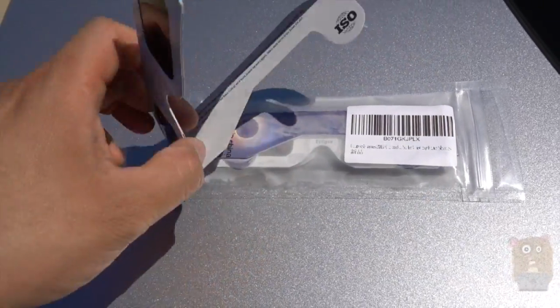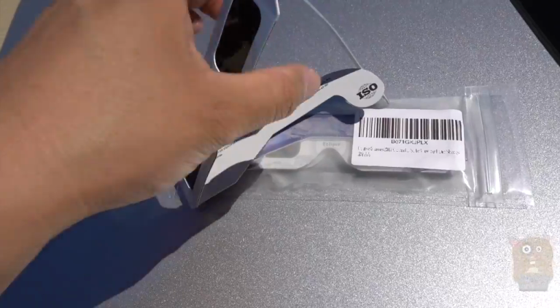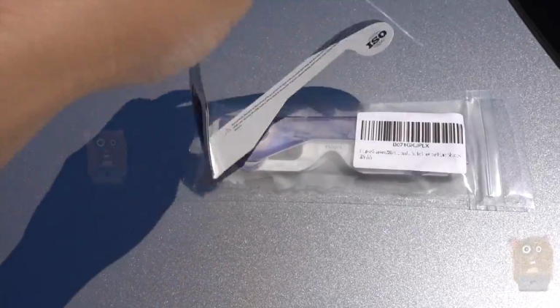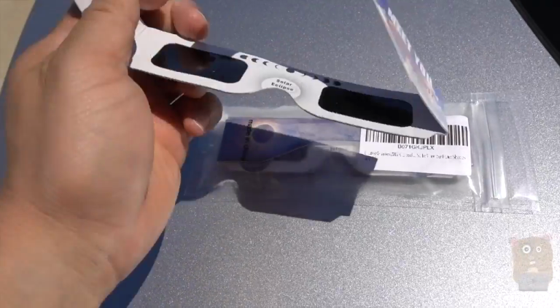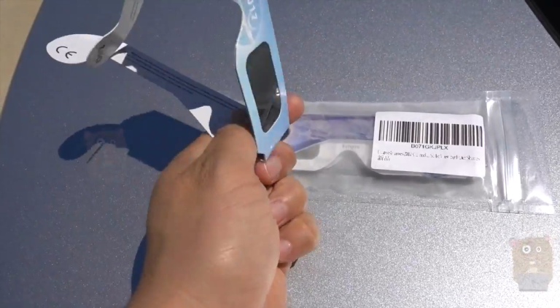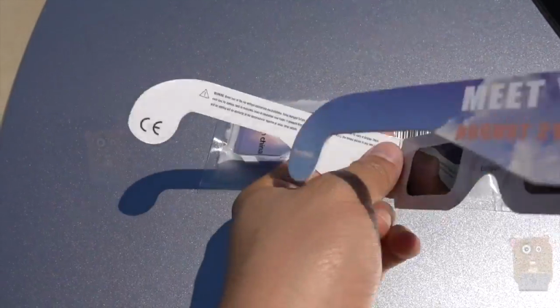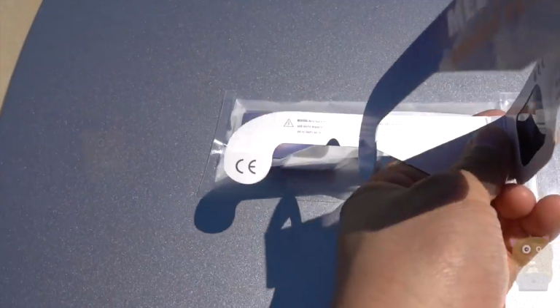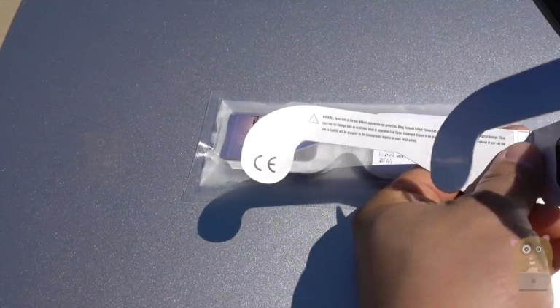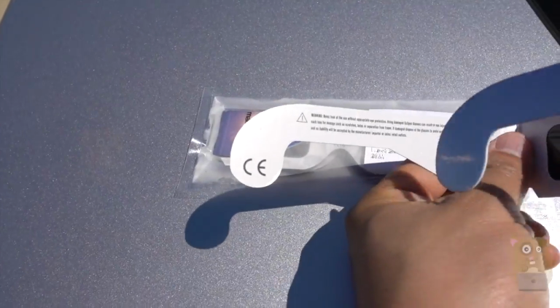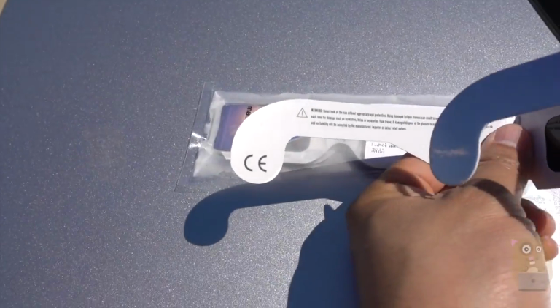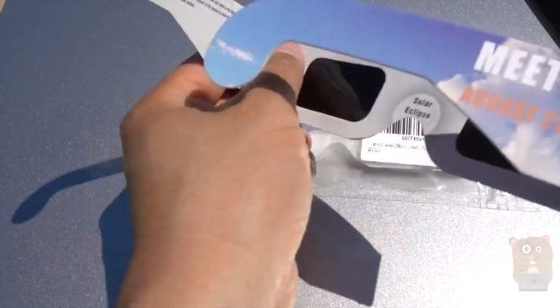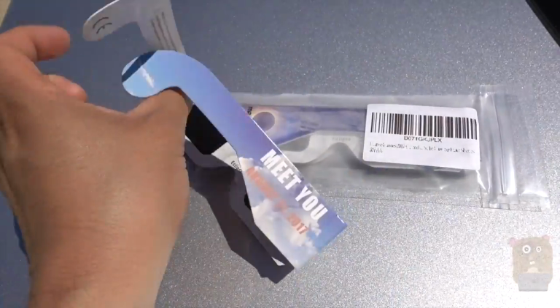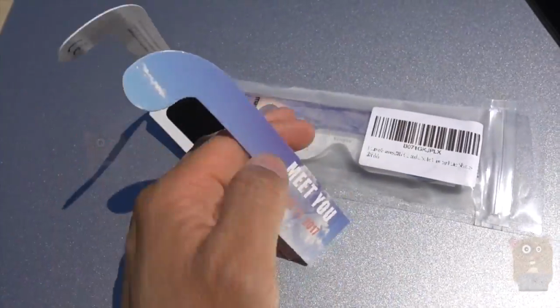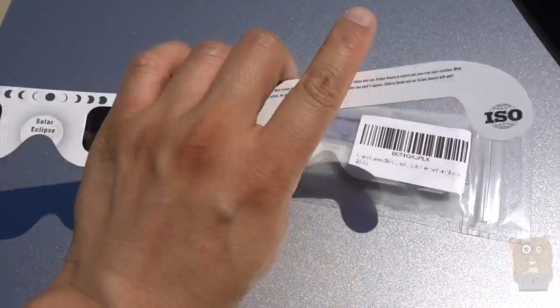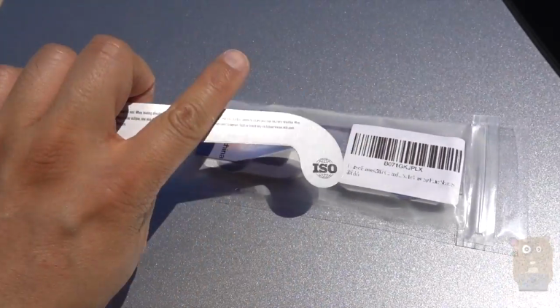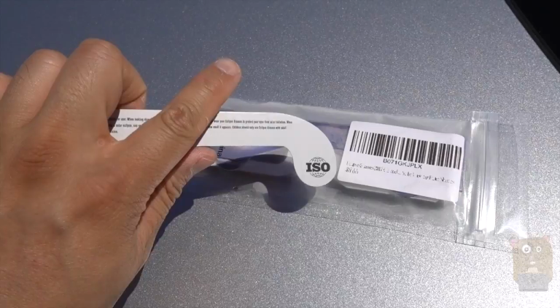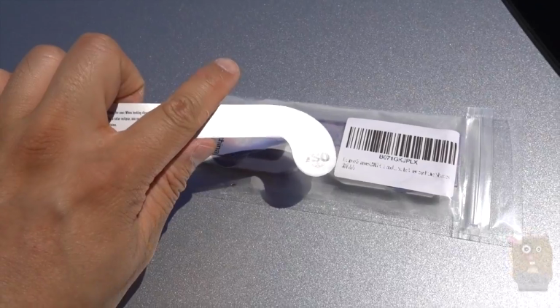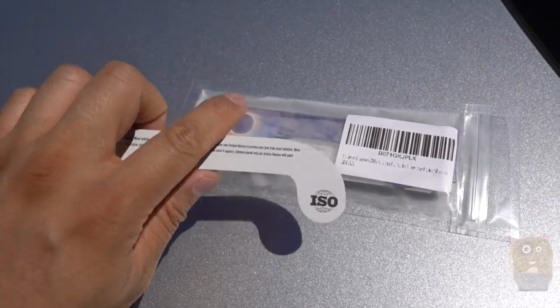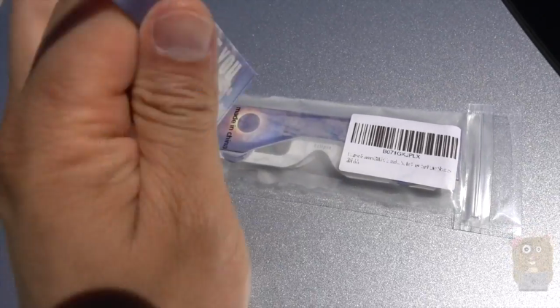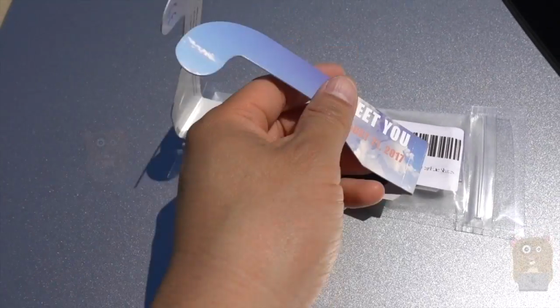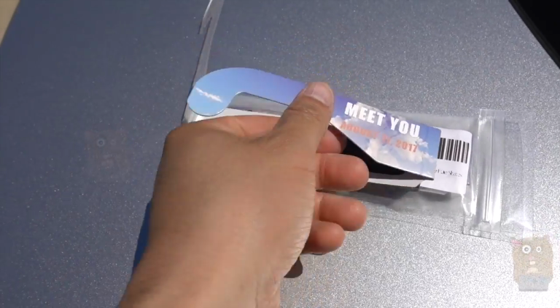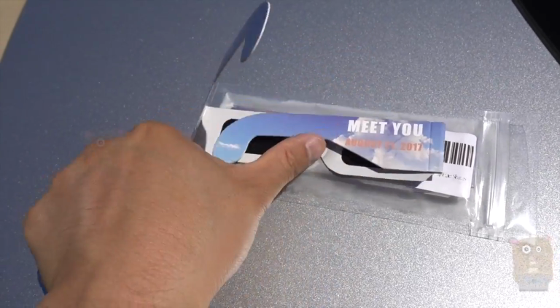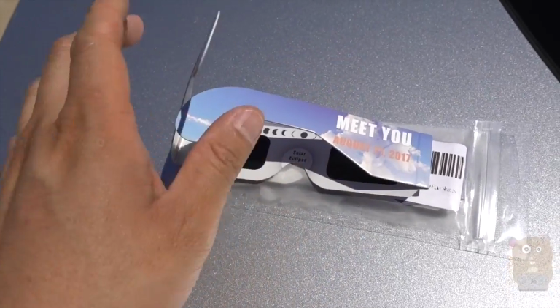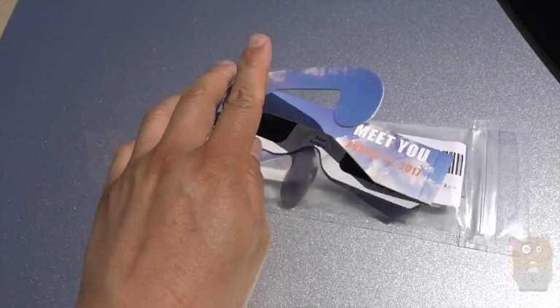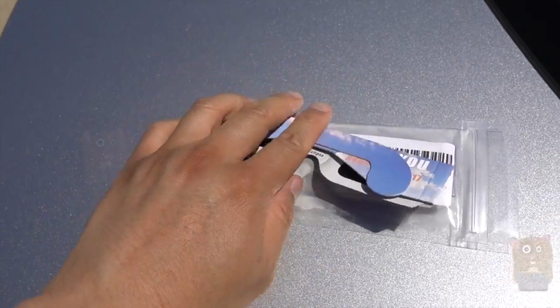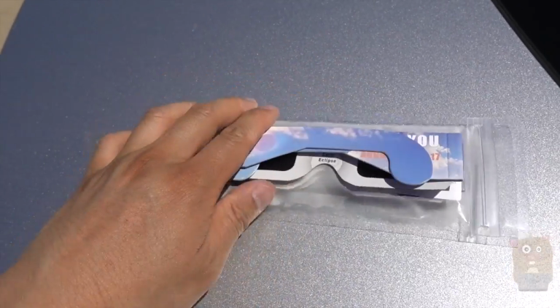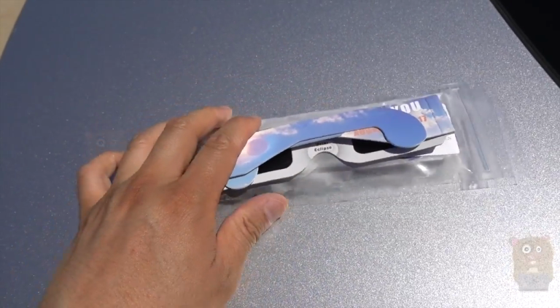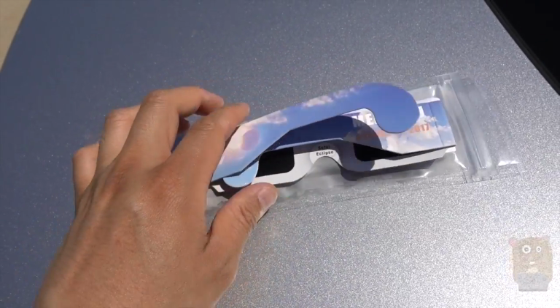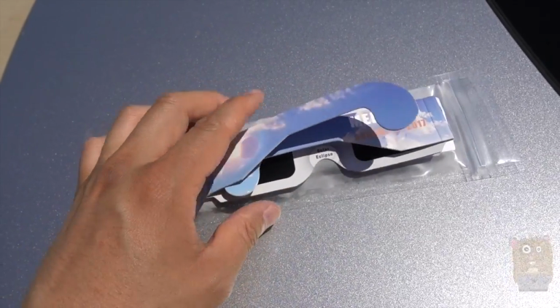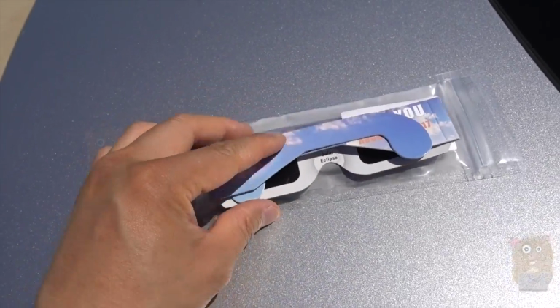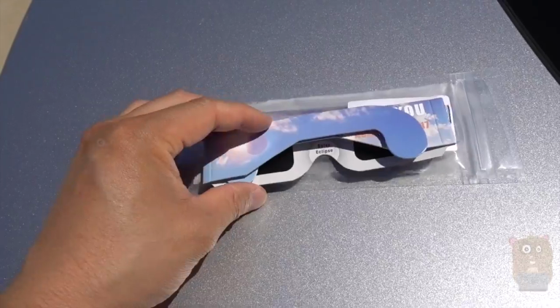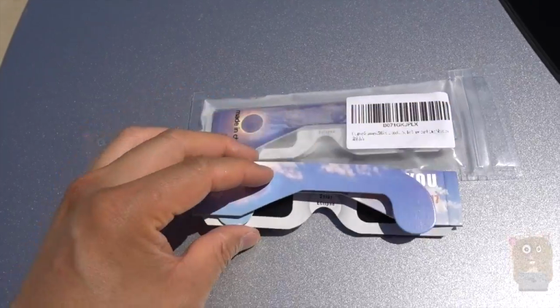A couple of things about these solar eclipse glasses: make sure they're CE and ISO approved for safety. If you have welding goggles, sure you can use those, but it looks kind of silly wearing that.